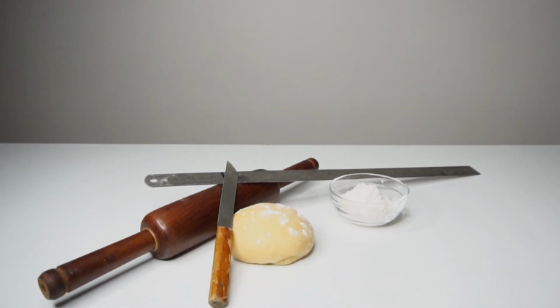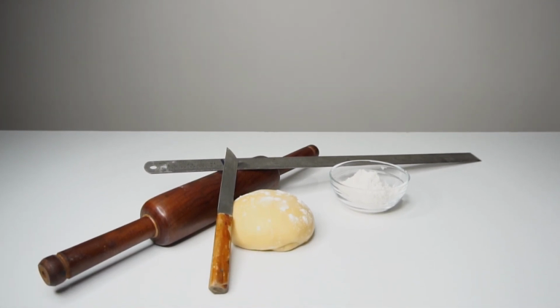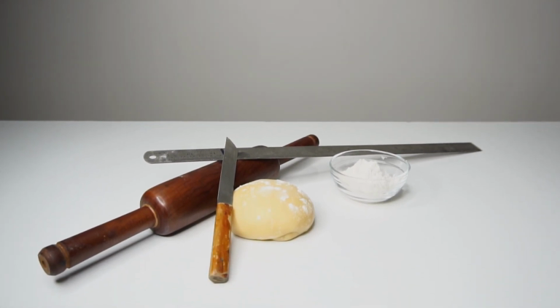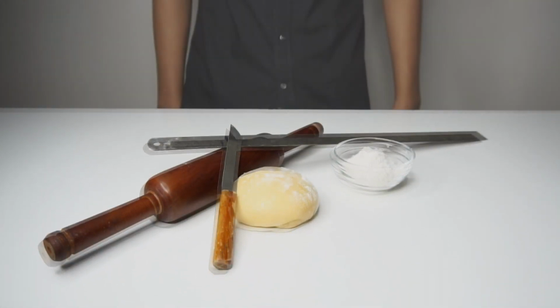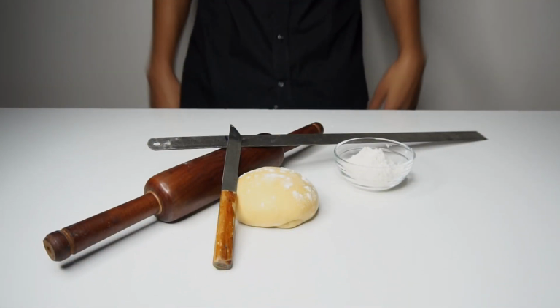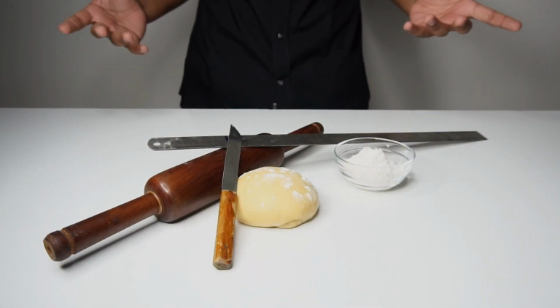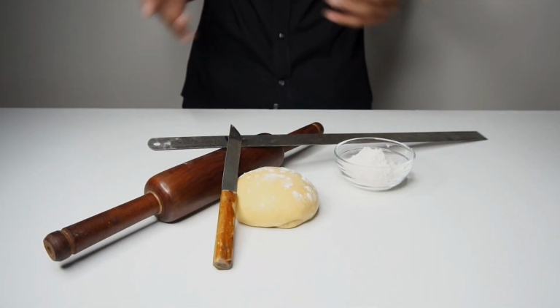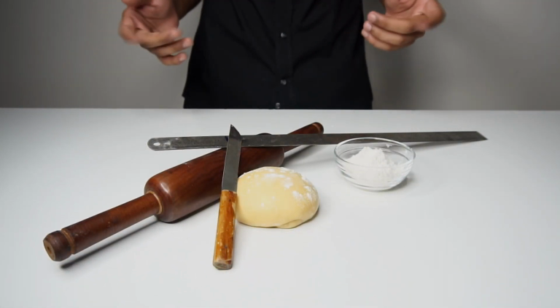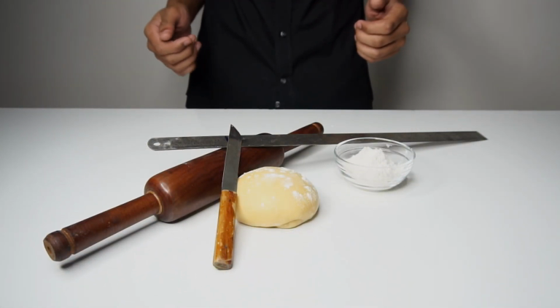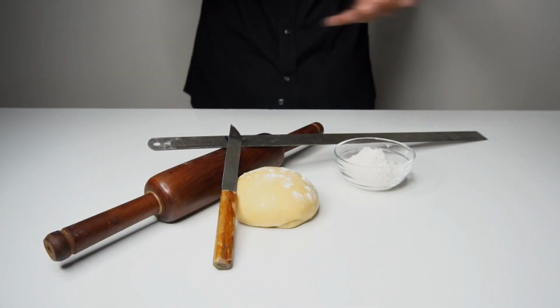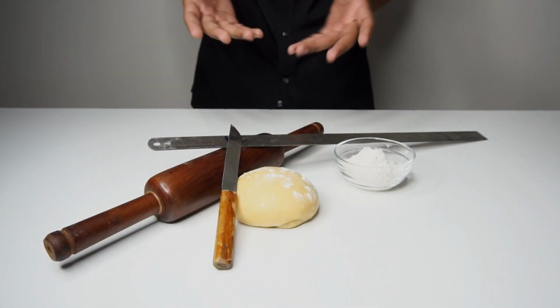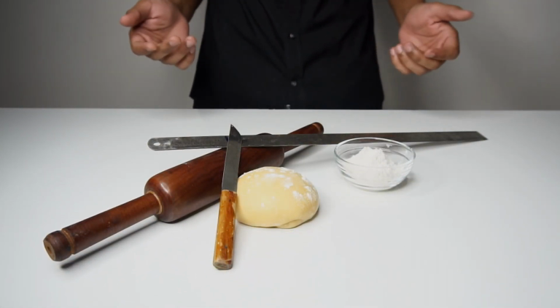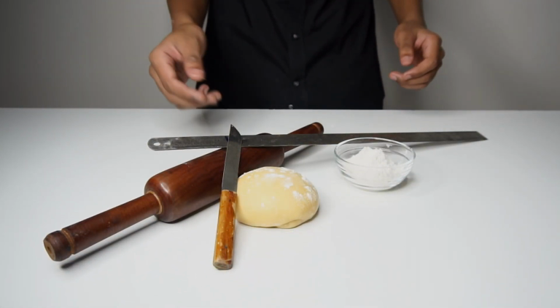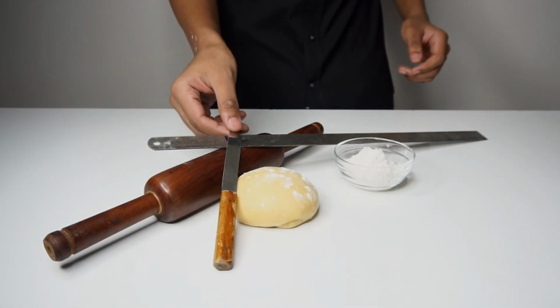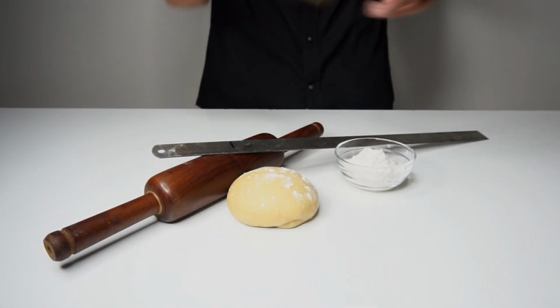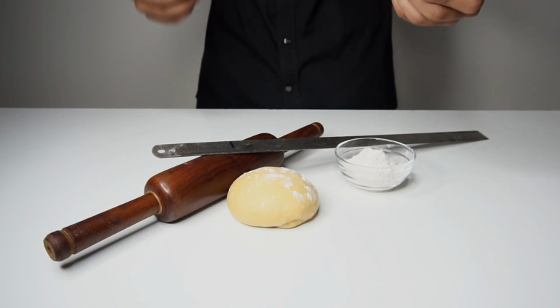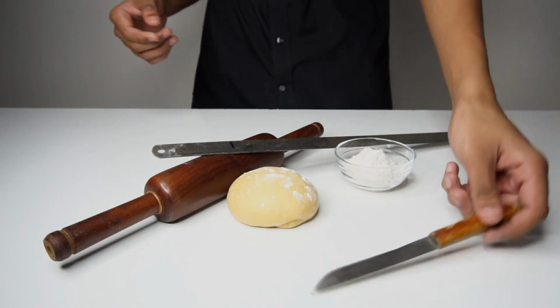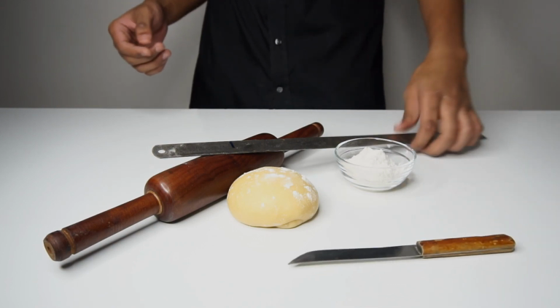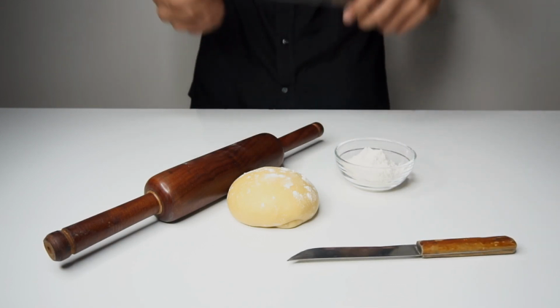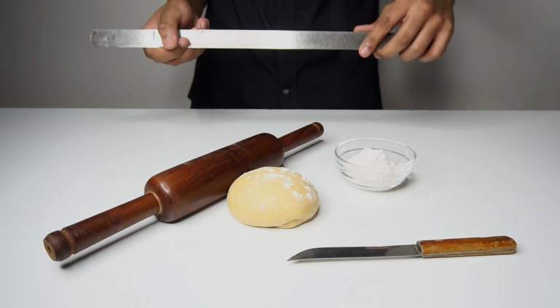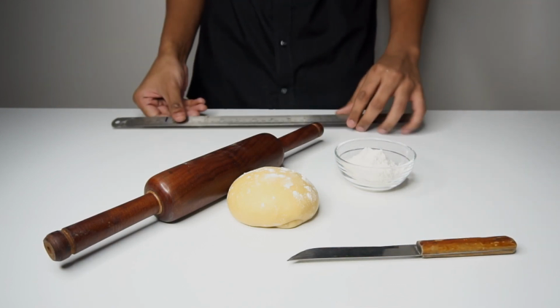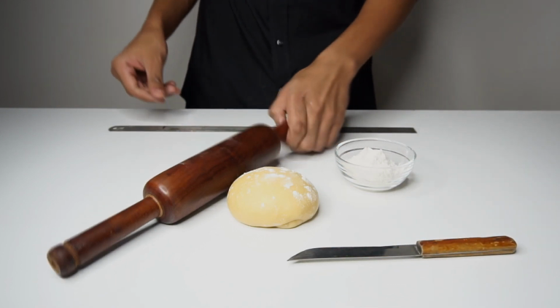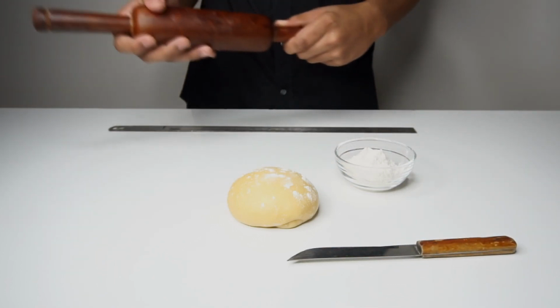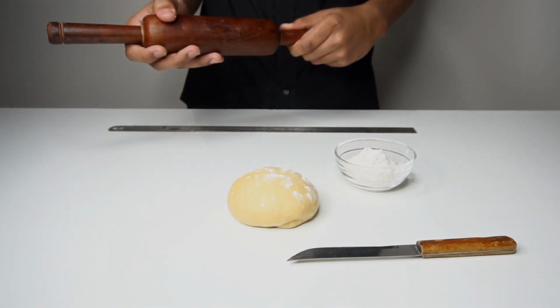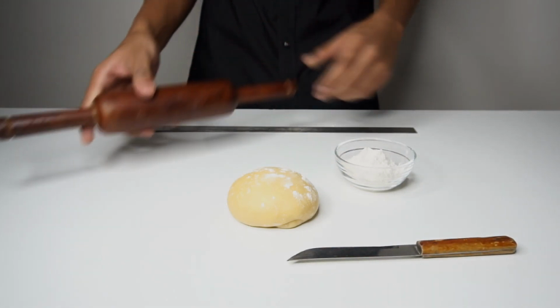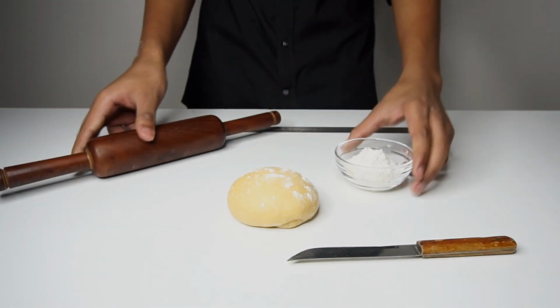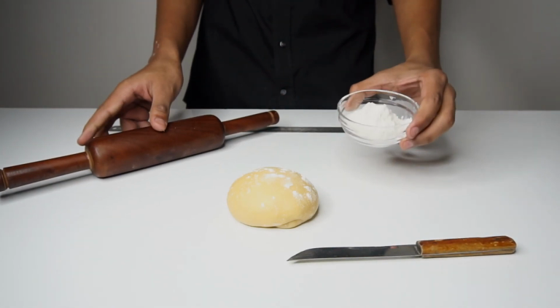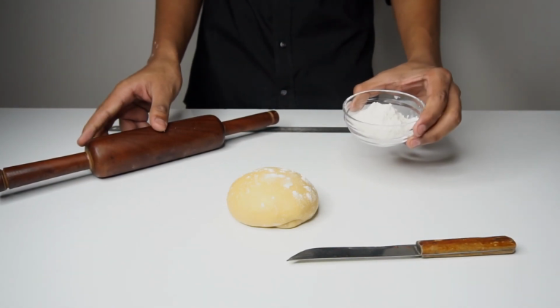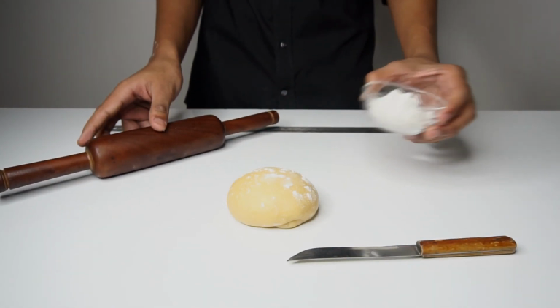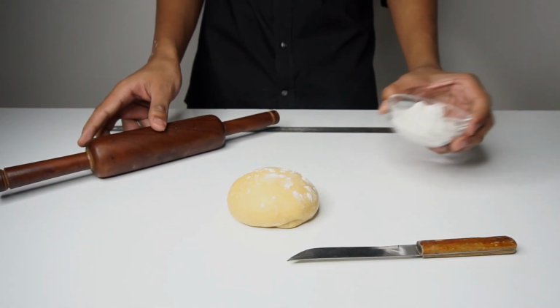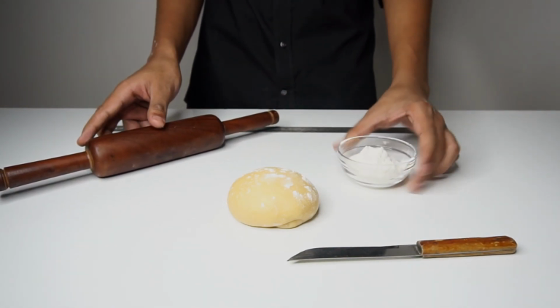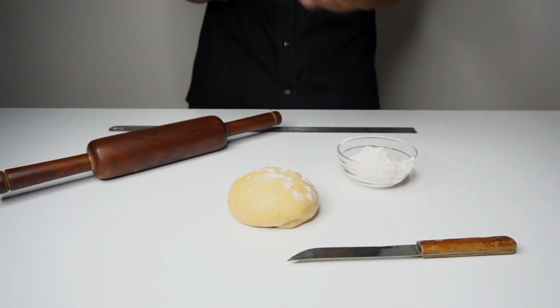People assume that you need a whole lot of equipment to make pasta, whereas all you need is a very sharp knife, a long scale, a rolling pin, and extra flour for dusting.